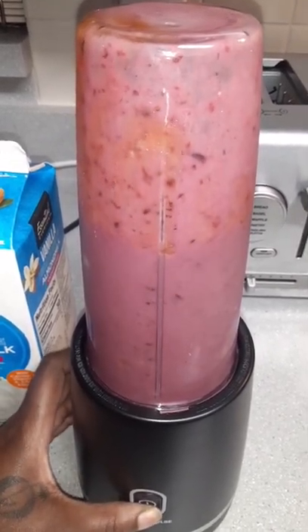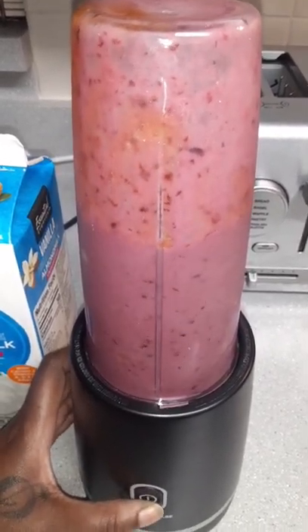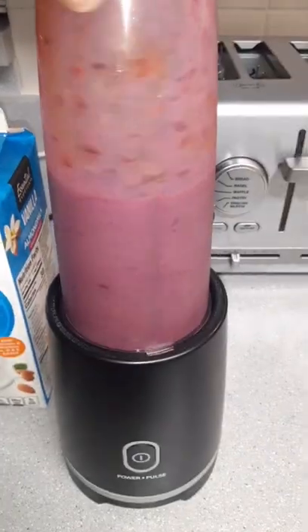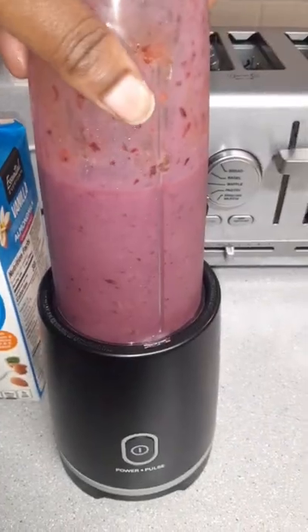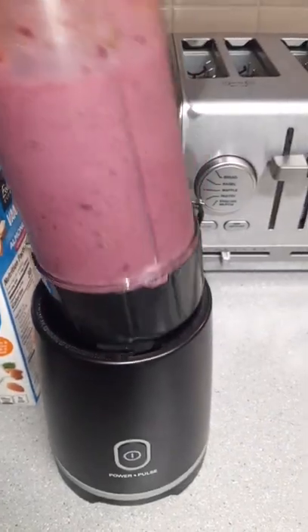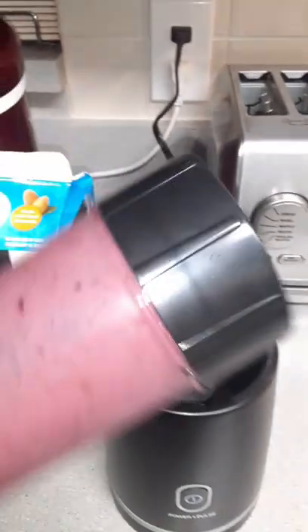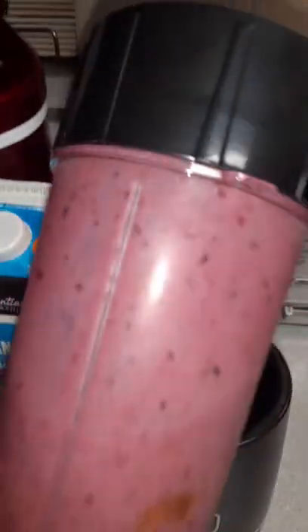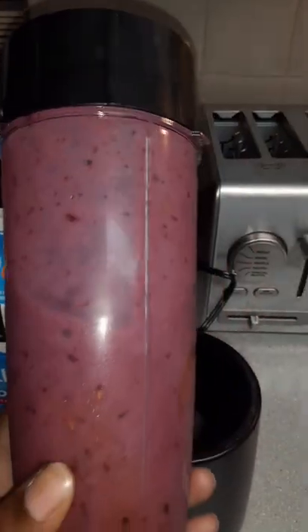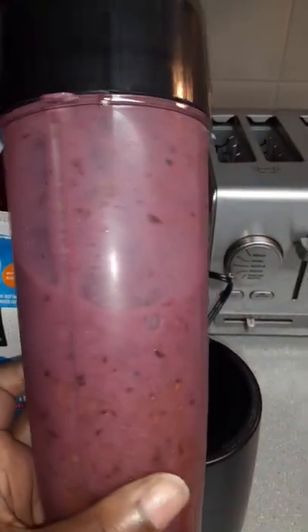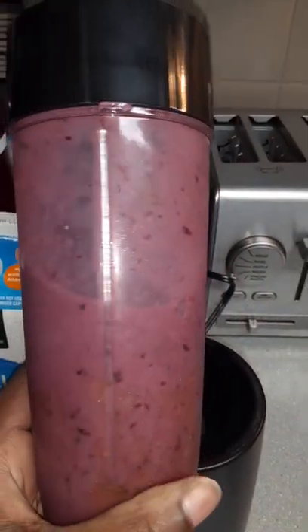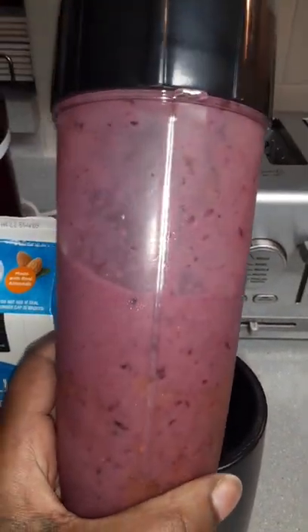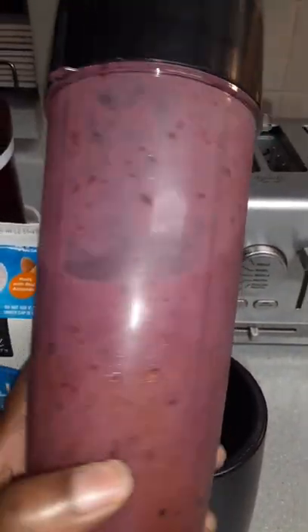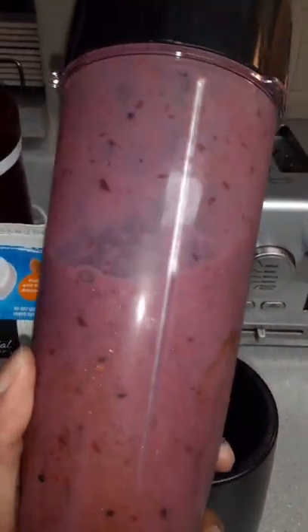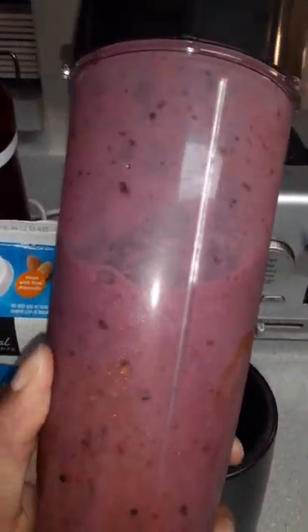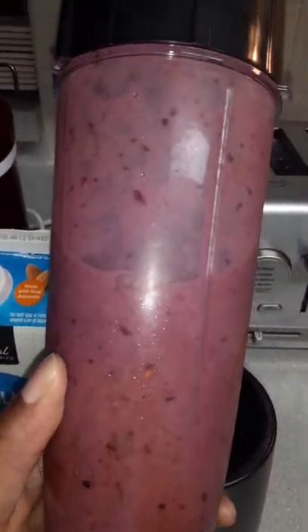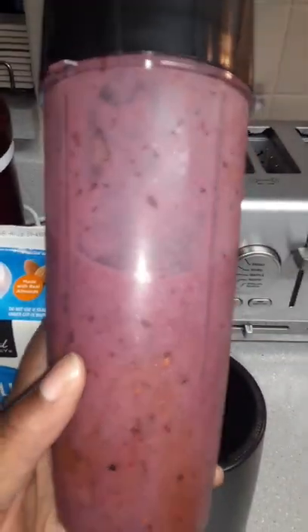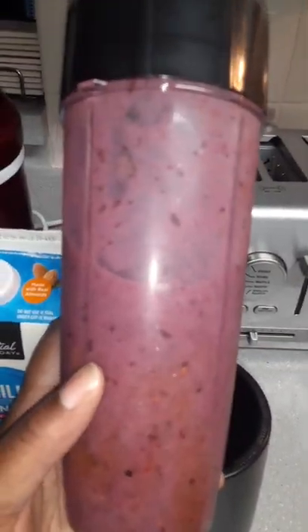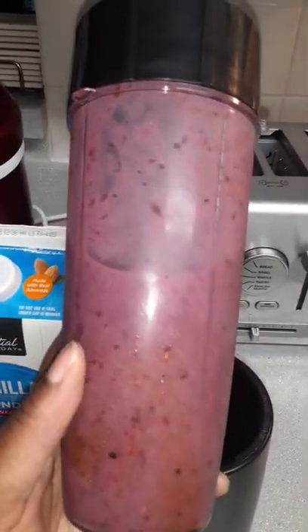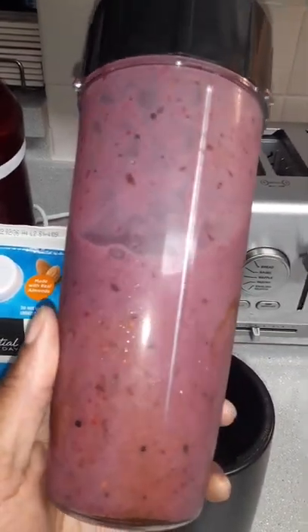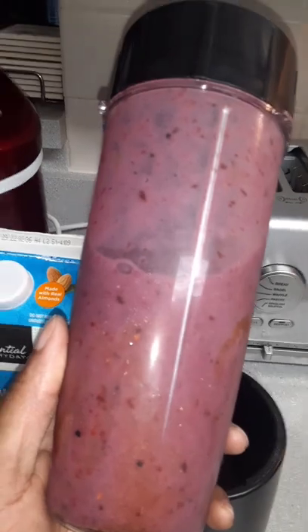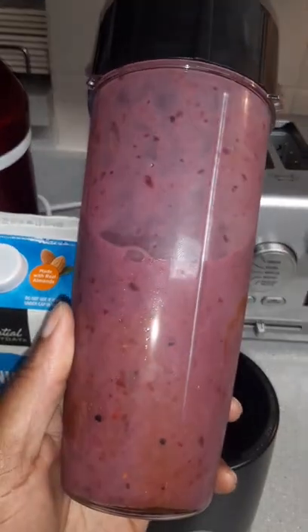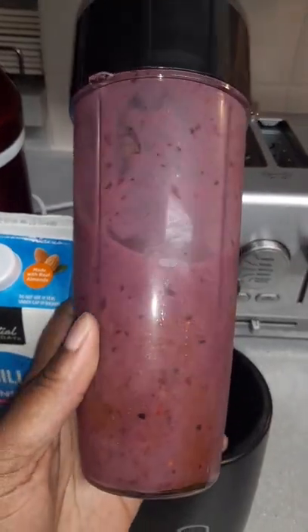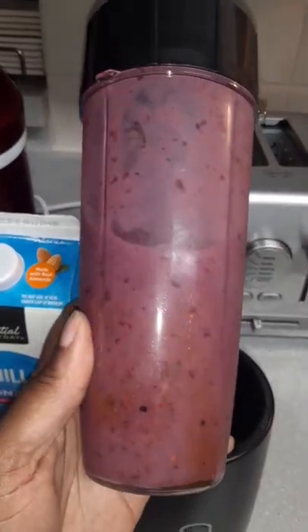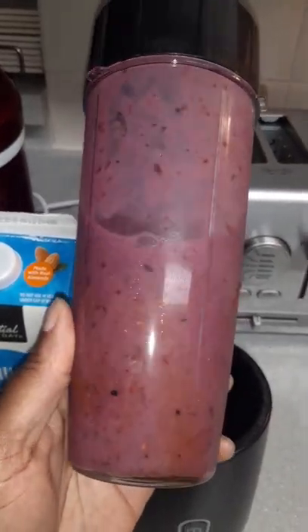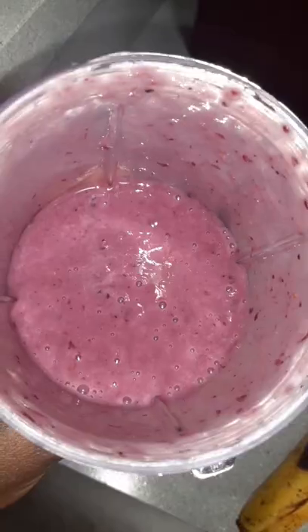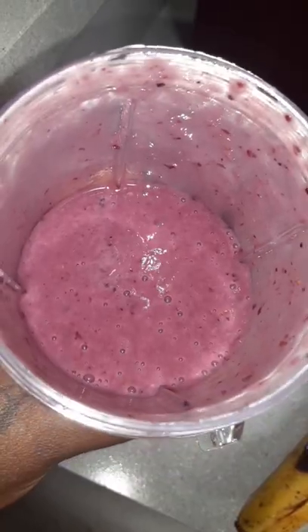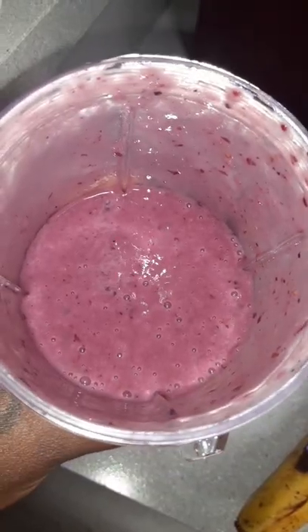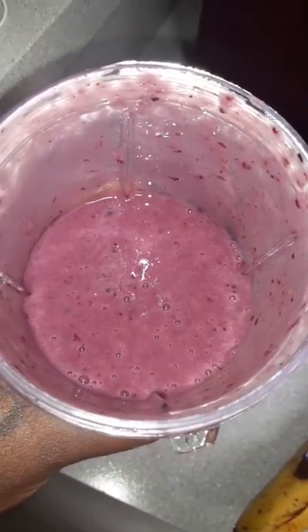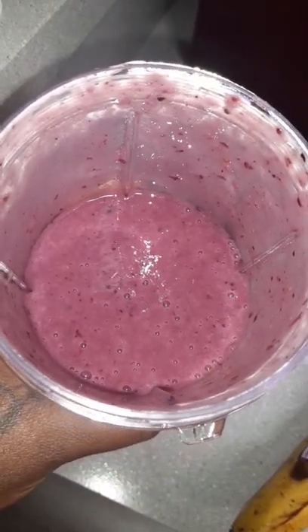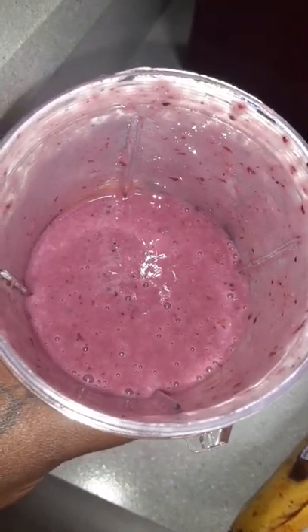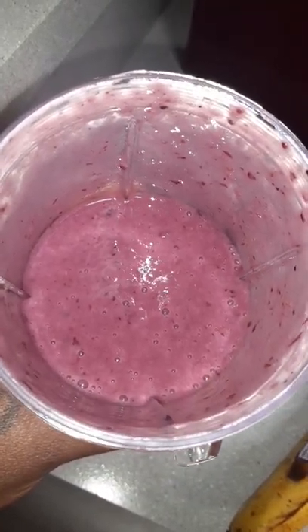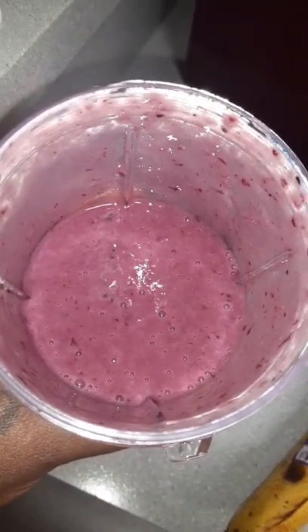You can also mix any other type of fruits you like, like pineapples, apples, you could put veggies, you could put chia seeds, flax seeds, peanut butter, oats, whatever you like.